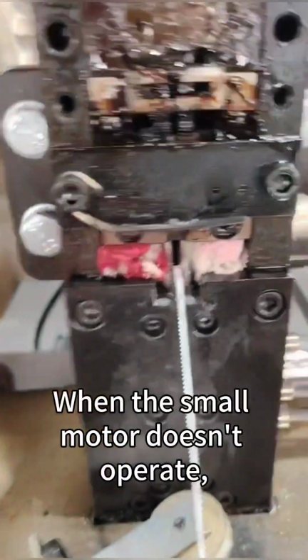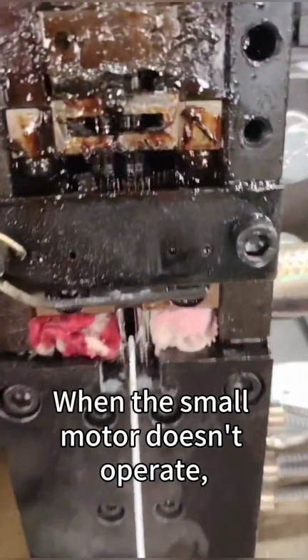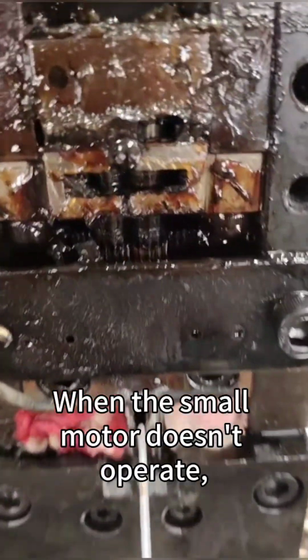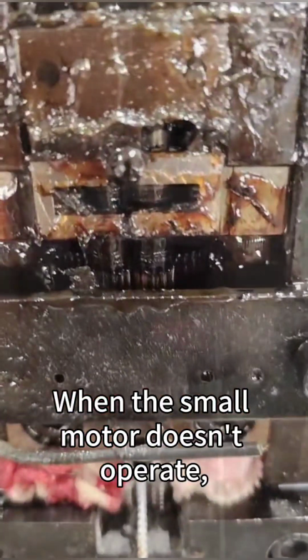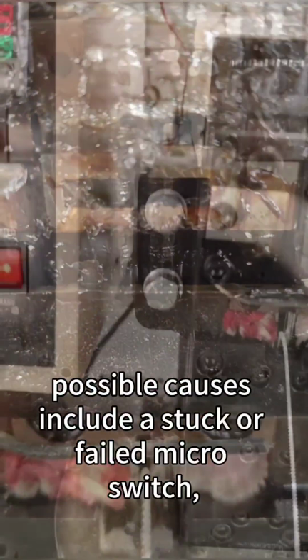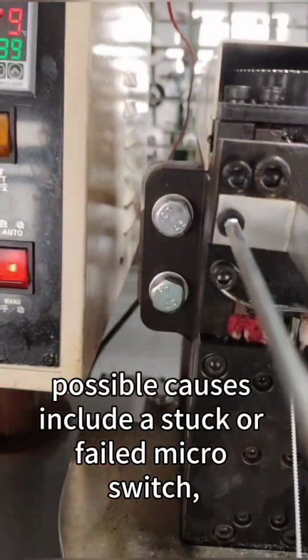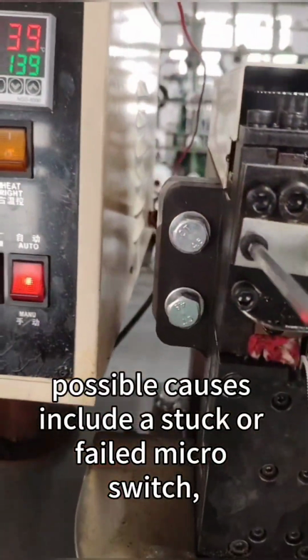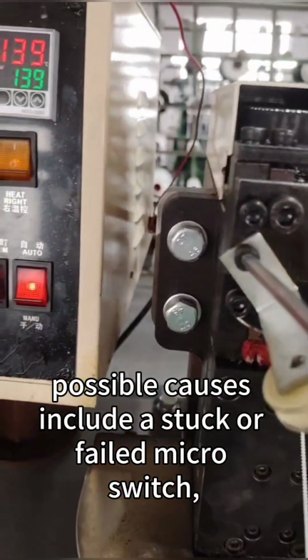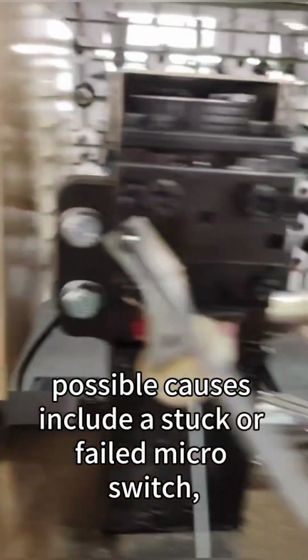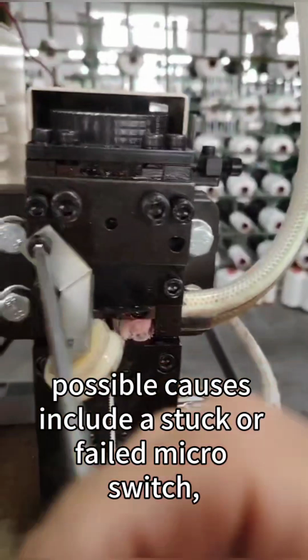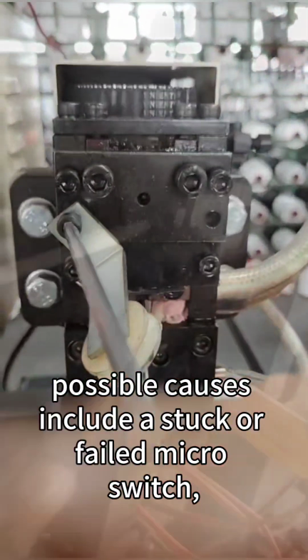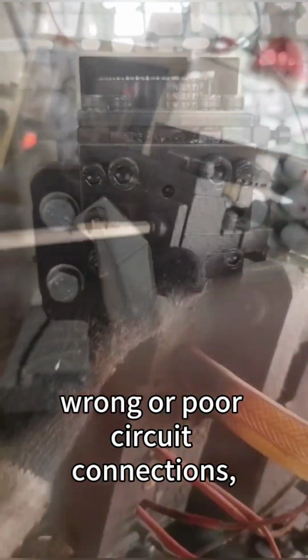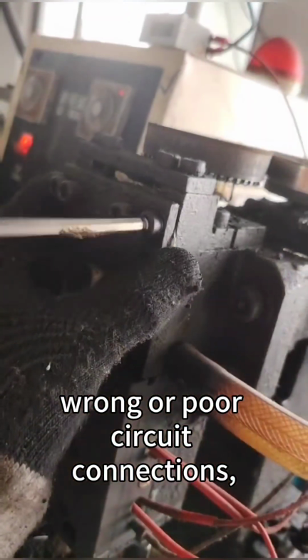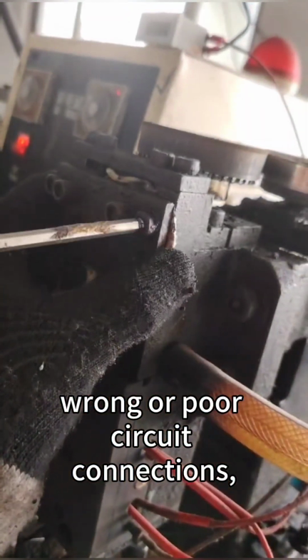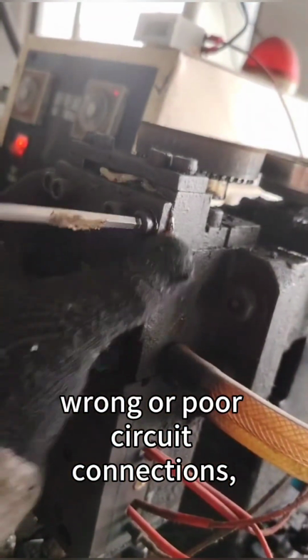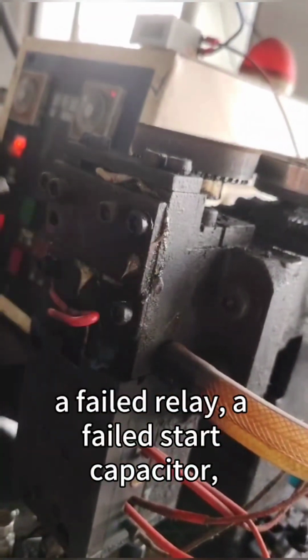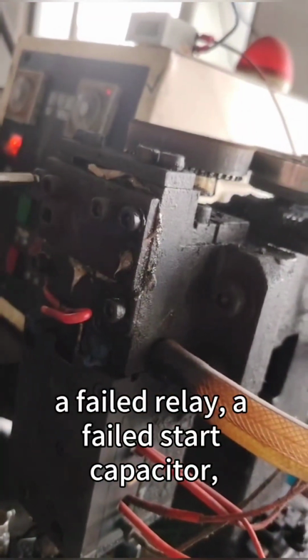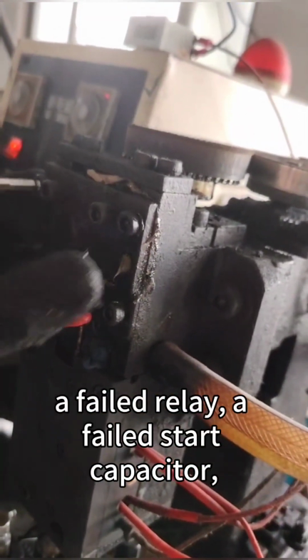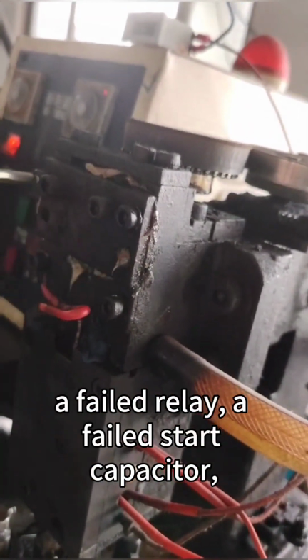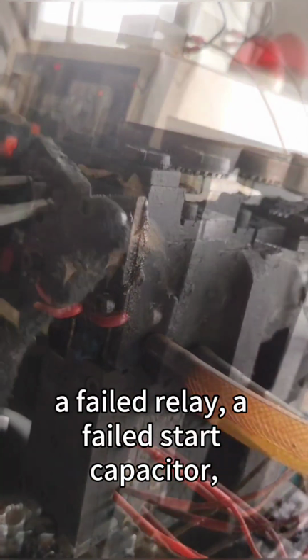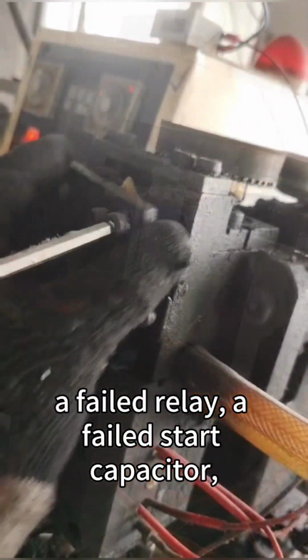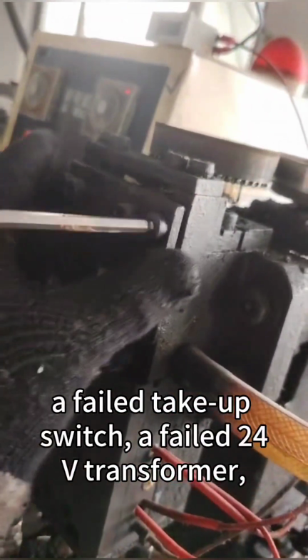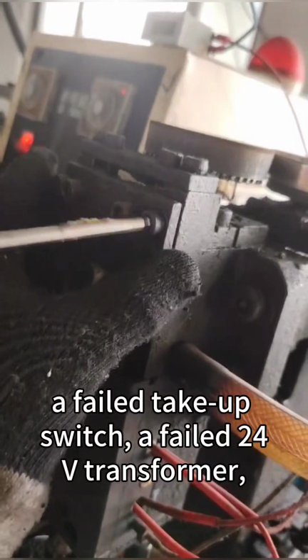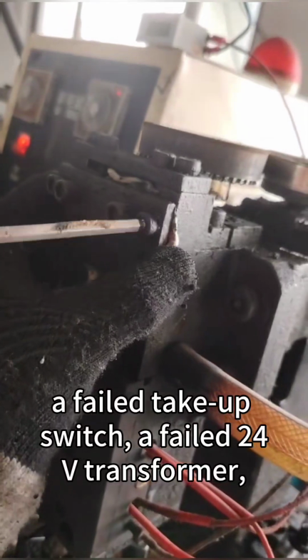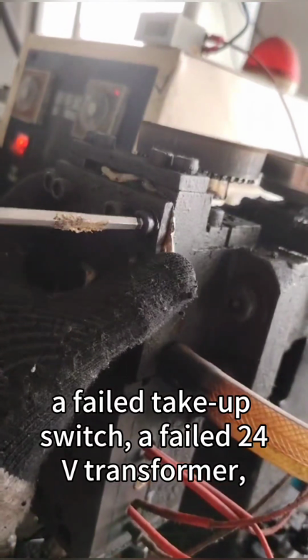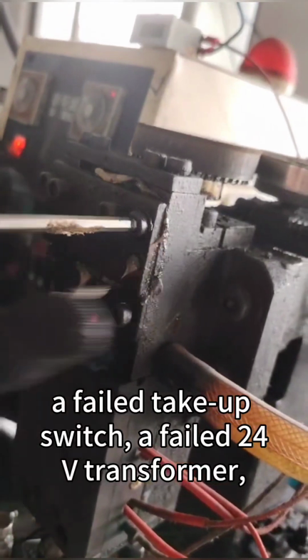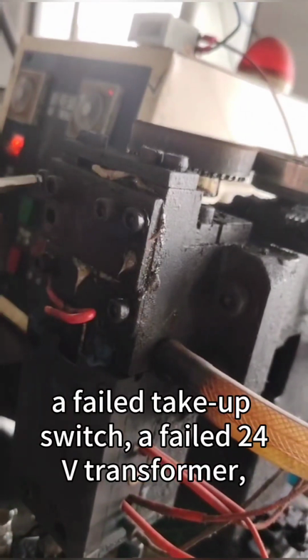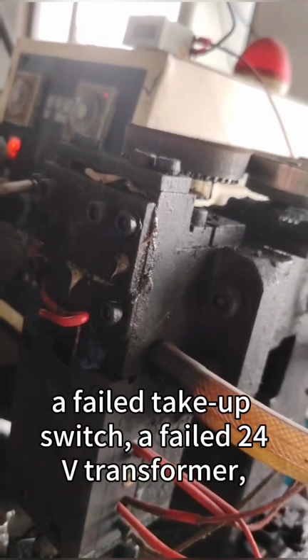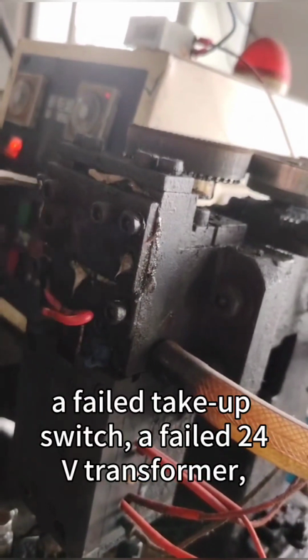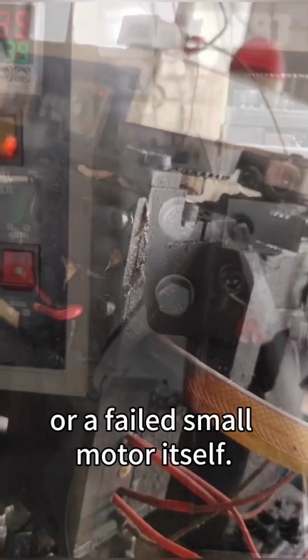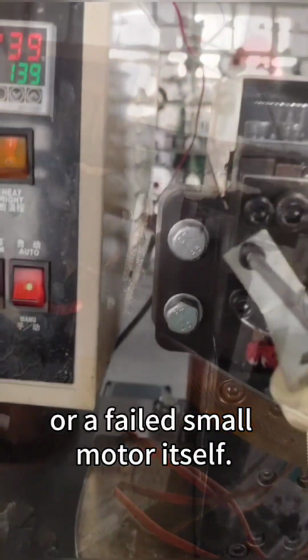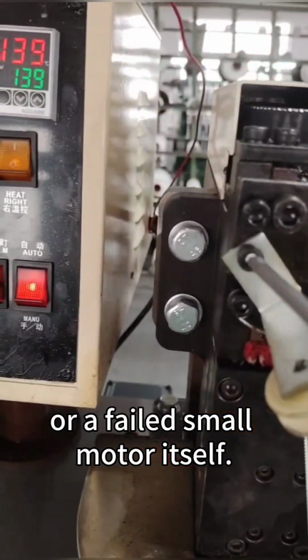When the small motor doesn't operate, possible causes include a stuck or failed micro switch, wrong or poor circuit connections, a failed relay, a failed start capacitor, a failed take-up switch, a failed 24 volts transformer, or a failed small motor itself.